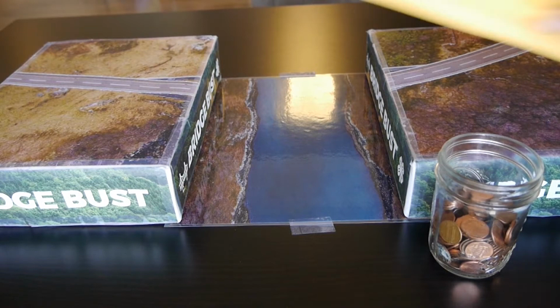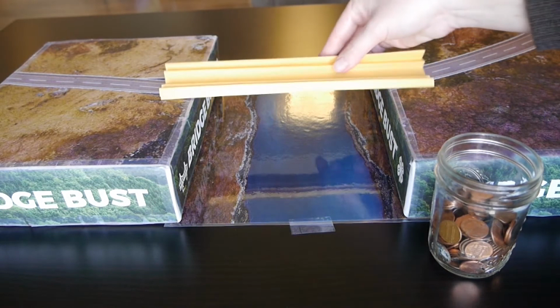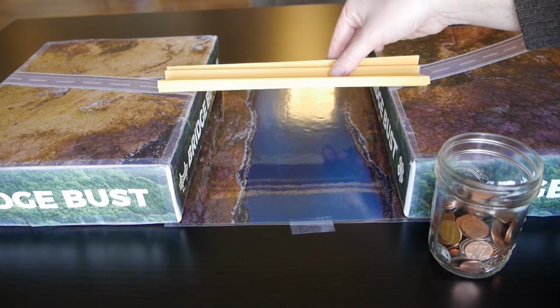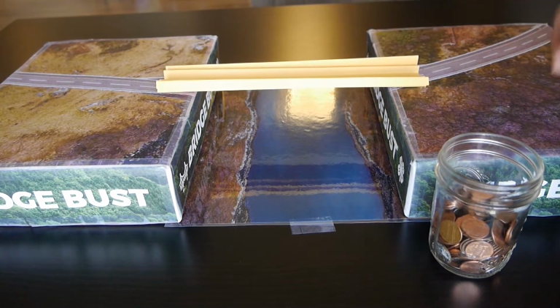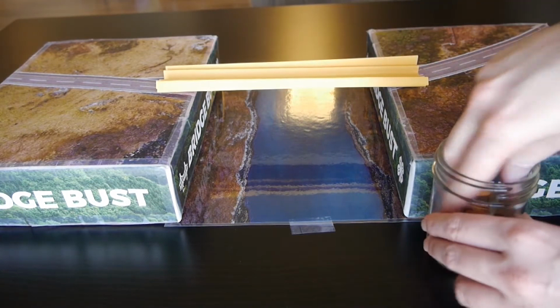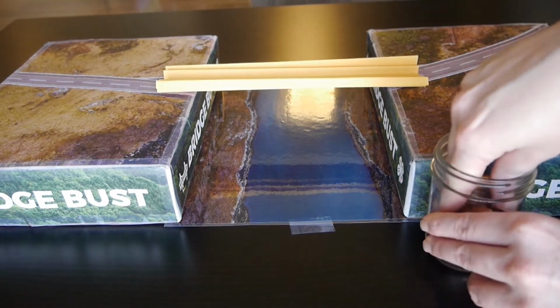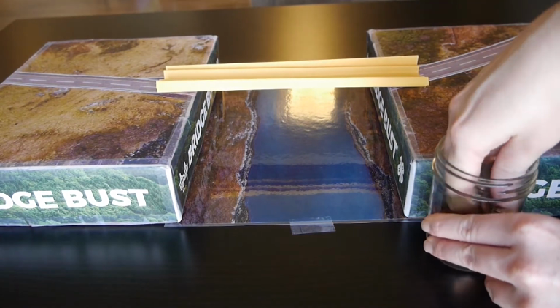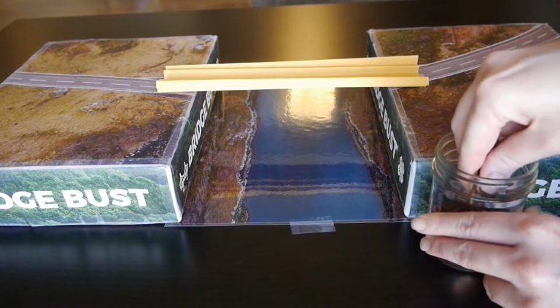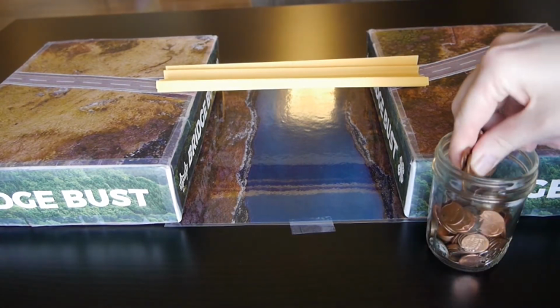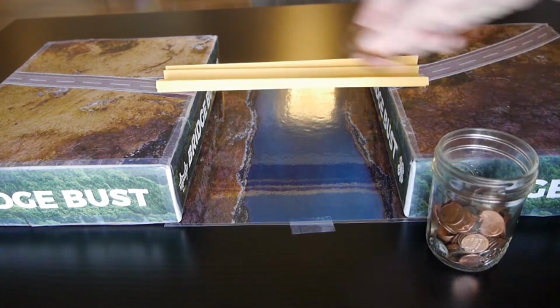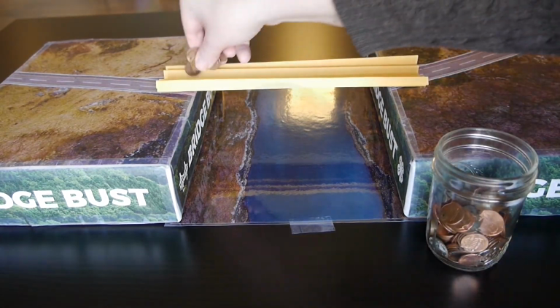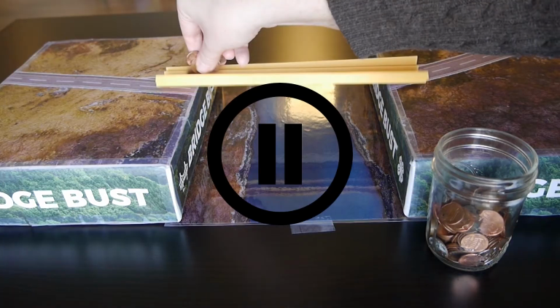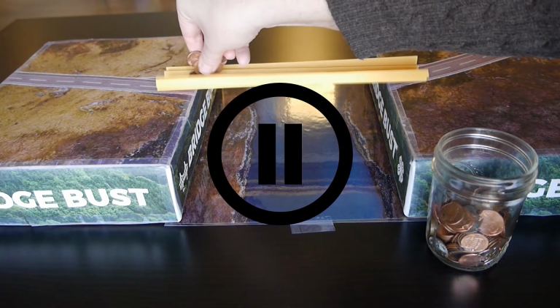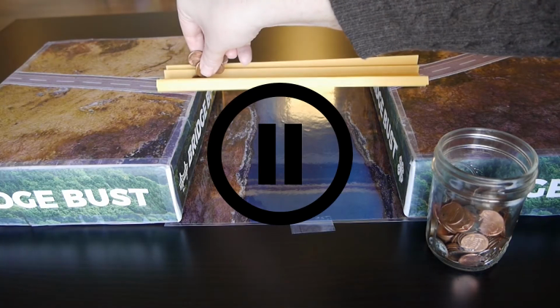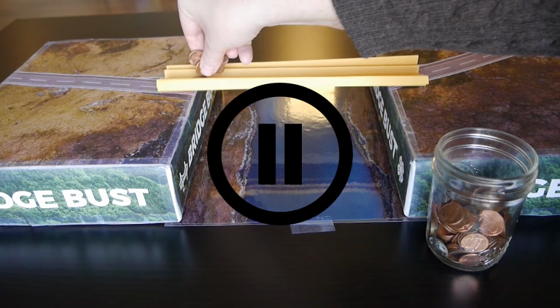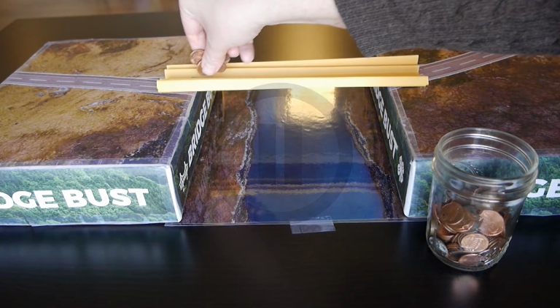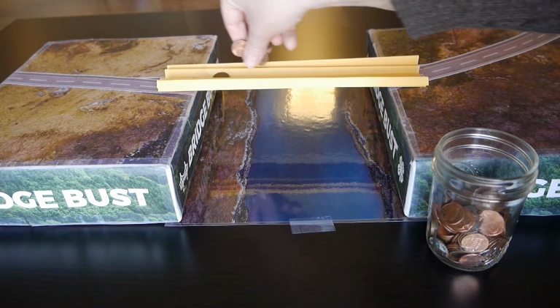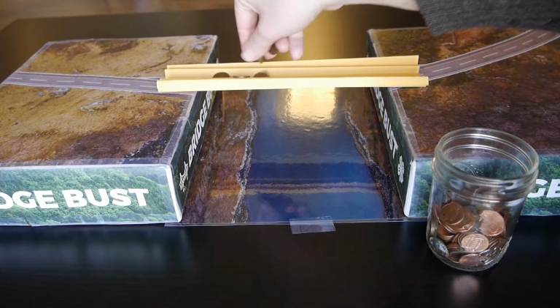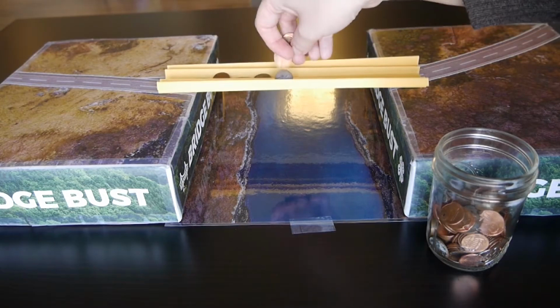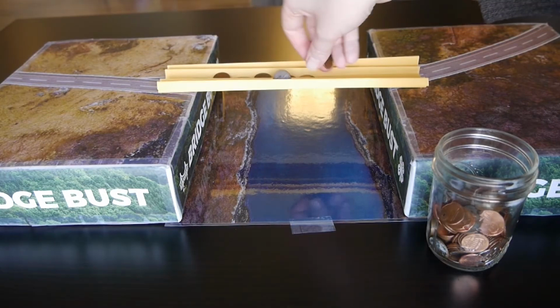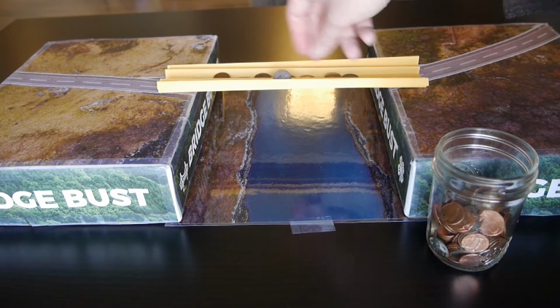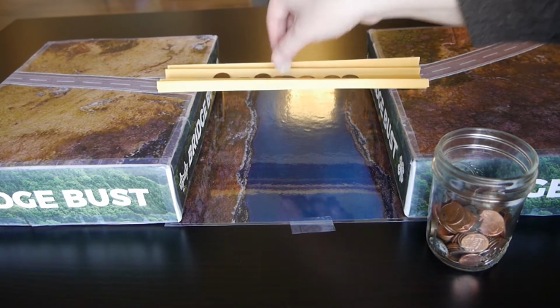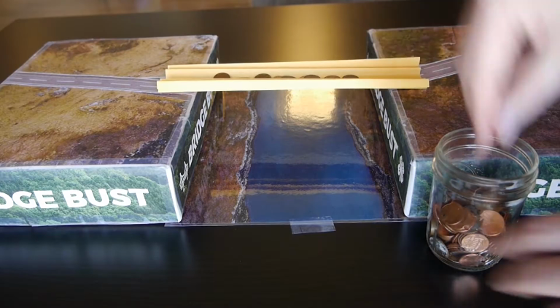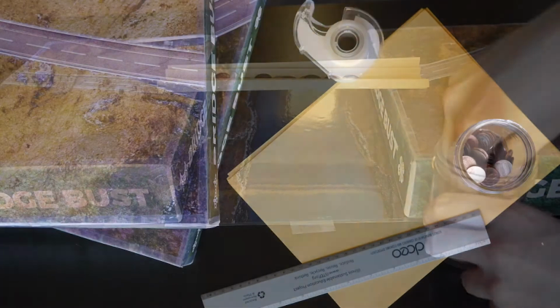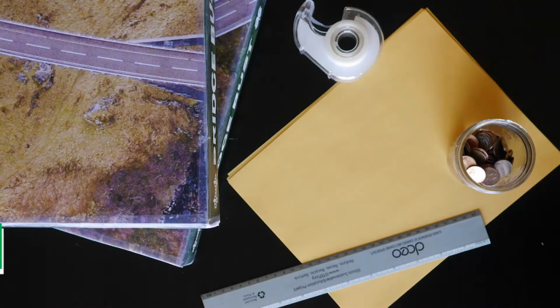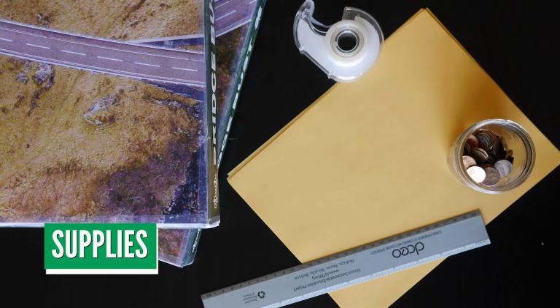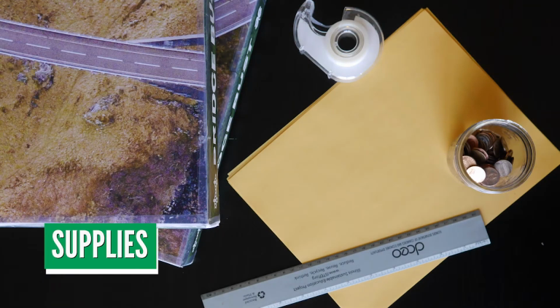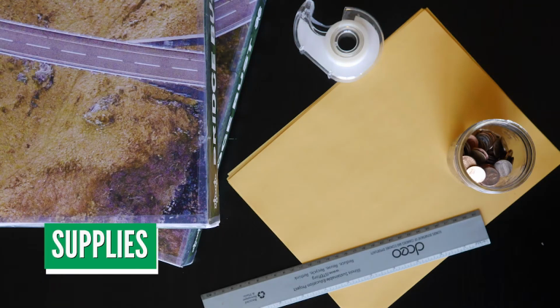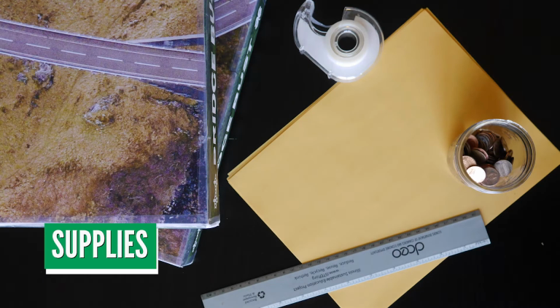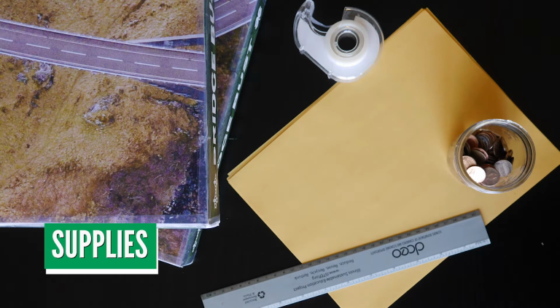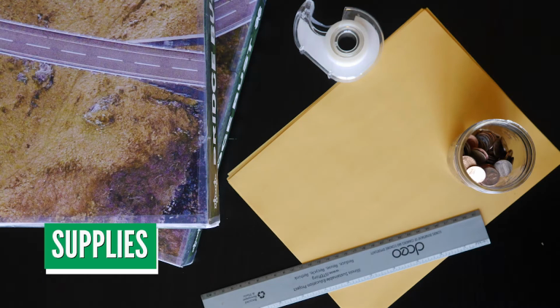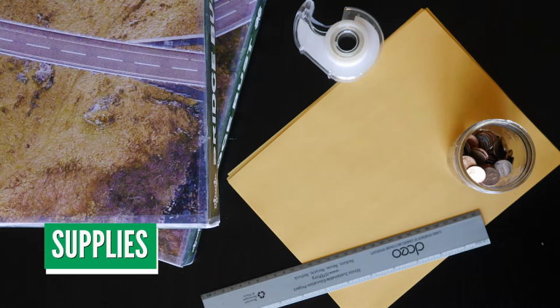To get you started on this challenge, let's experiment together. Feel free to pause the video to complete the various tasks yourself and then resume the video and continue to follow along. To build with us in this section, you'll need the following supplies.